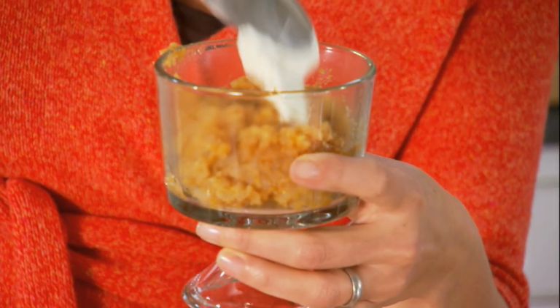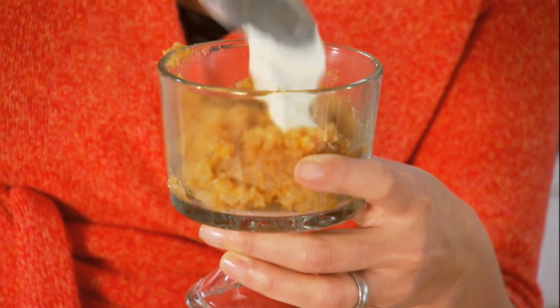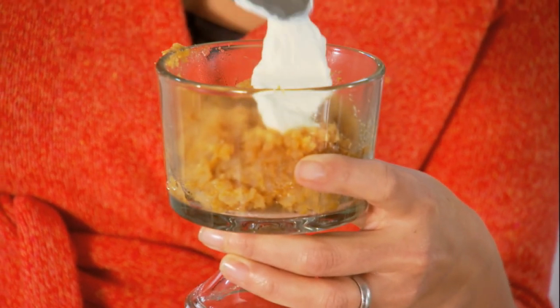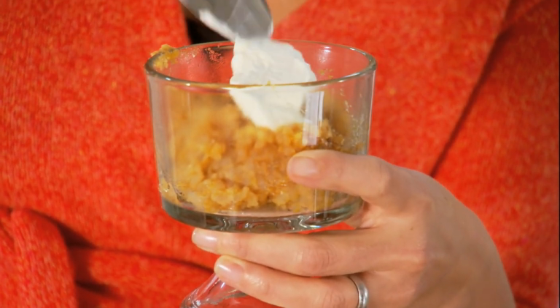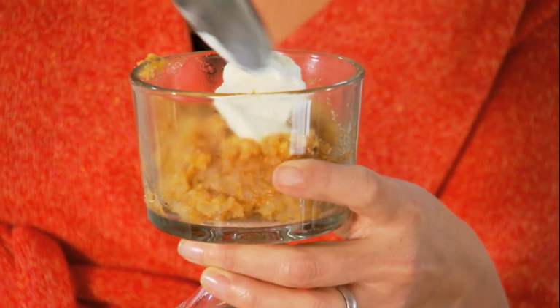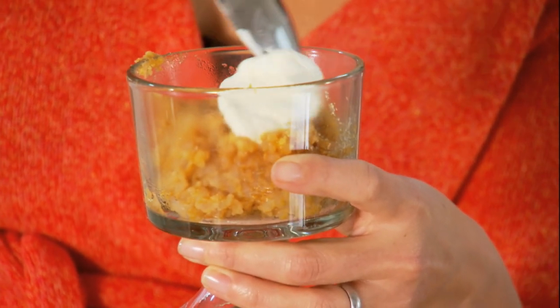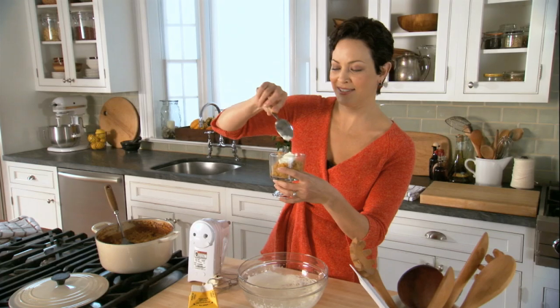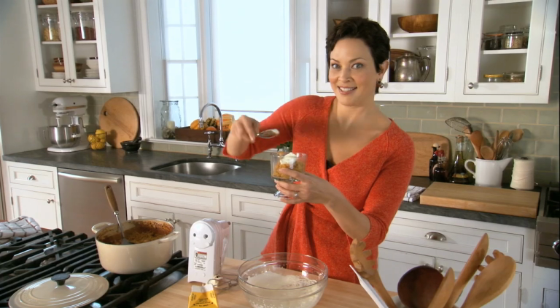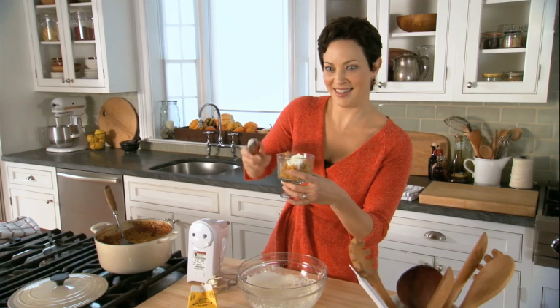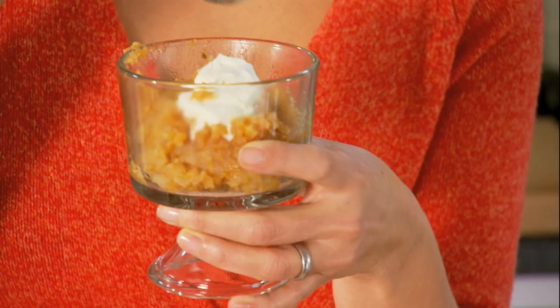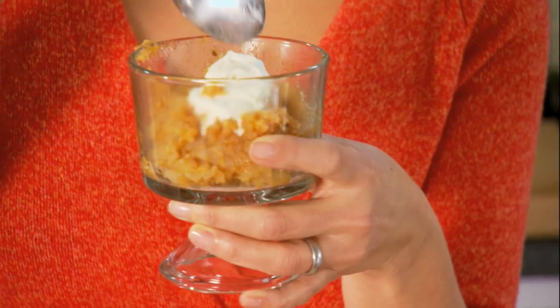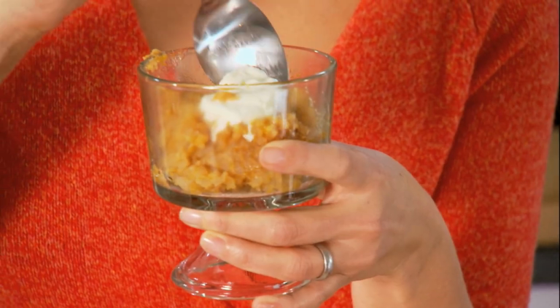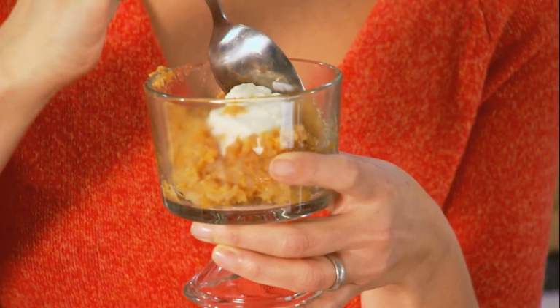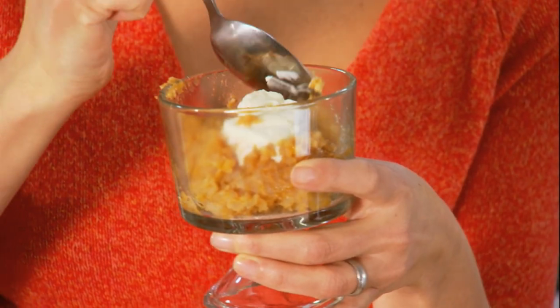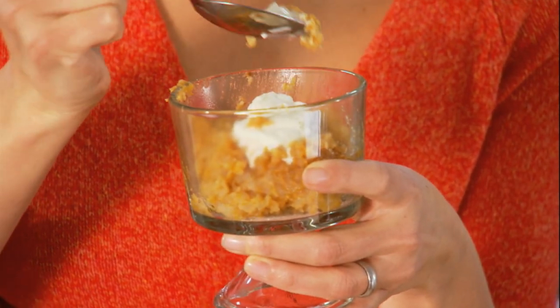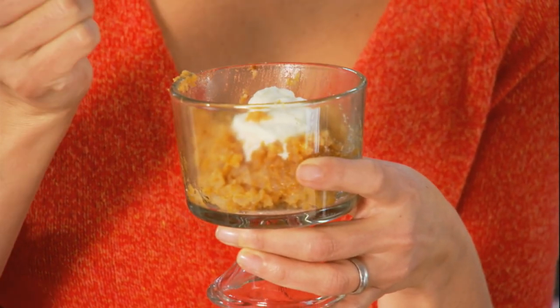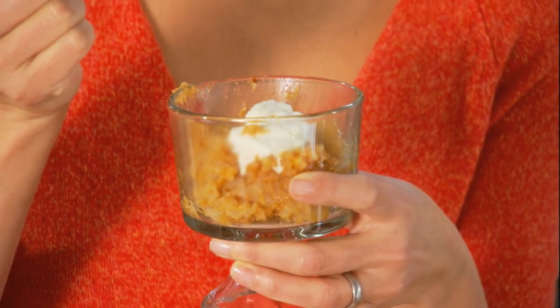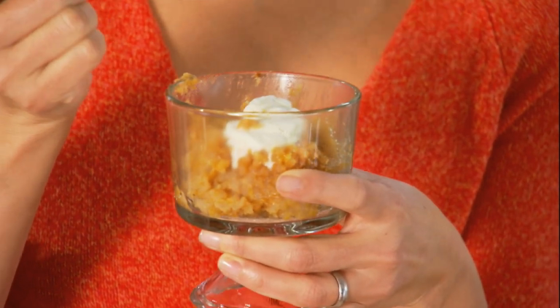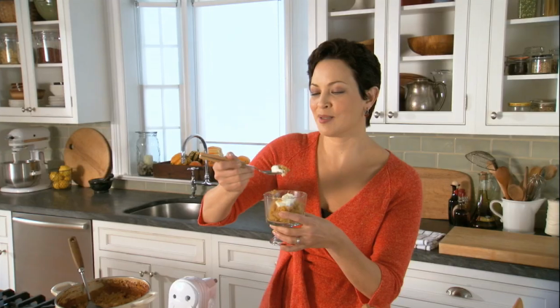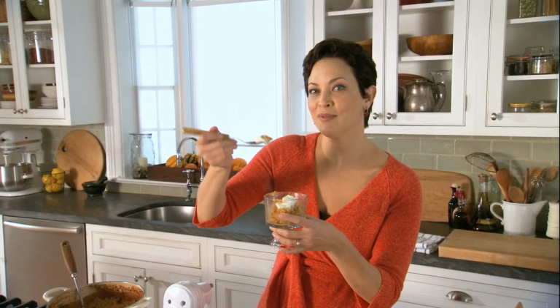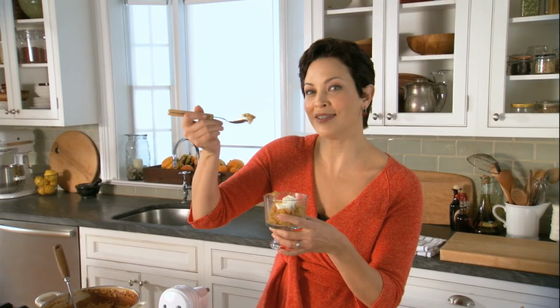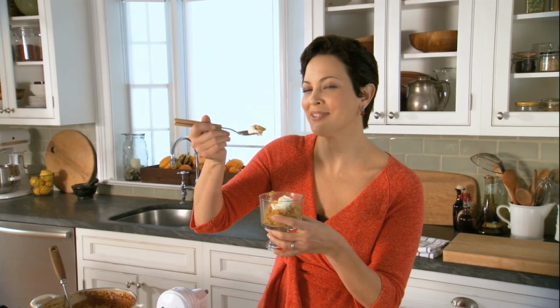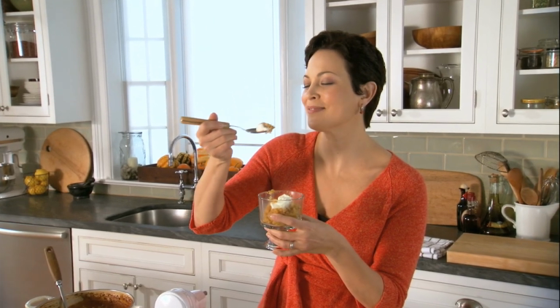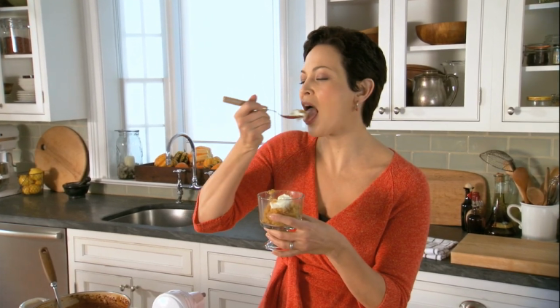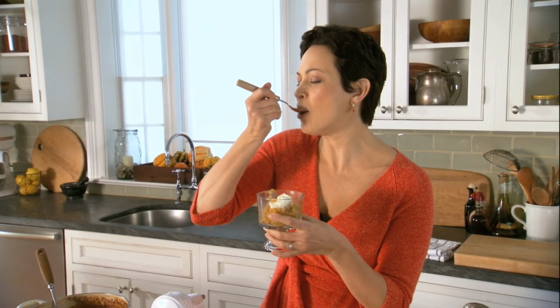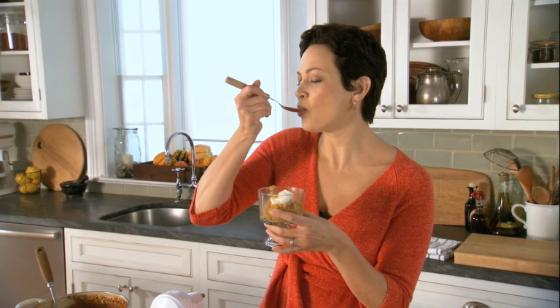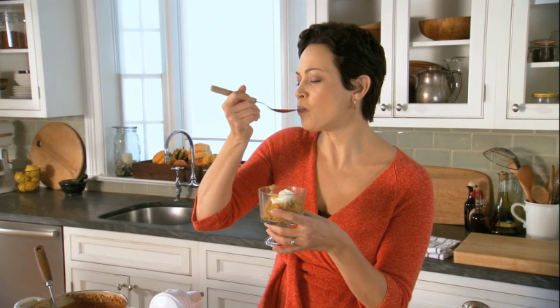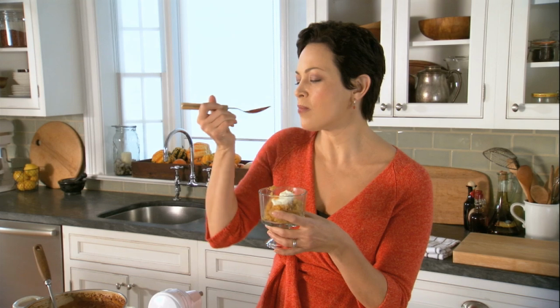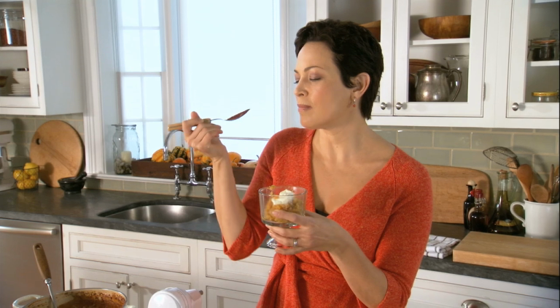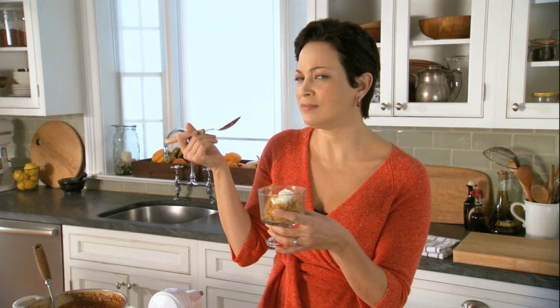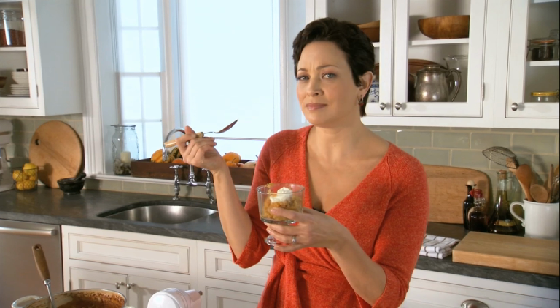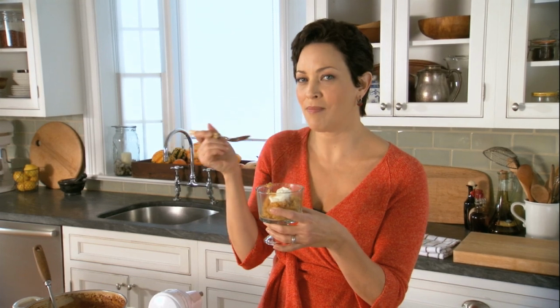You know what? Just a little is fine. Just like that. There's nothing like a spoonful of pudding.